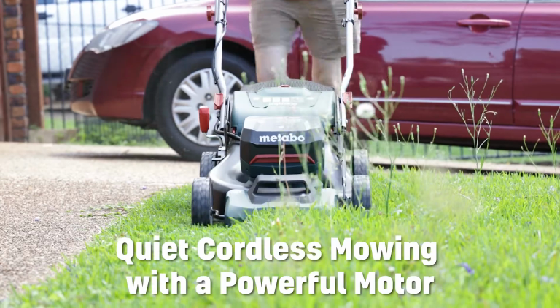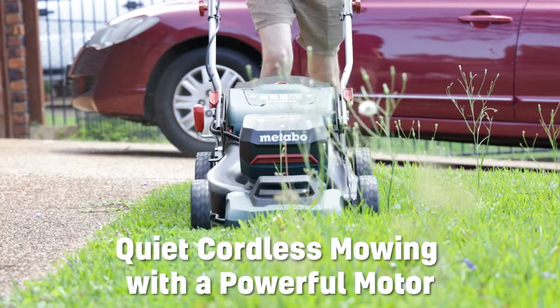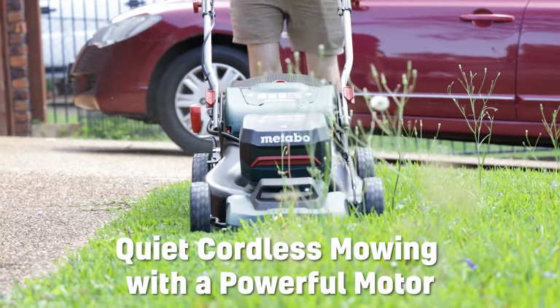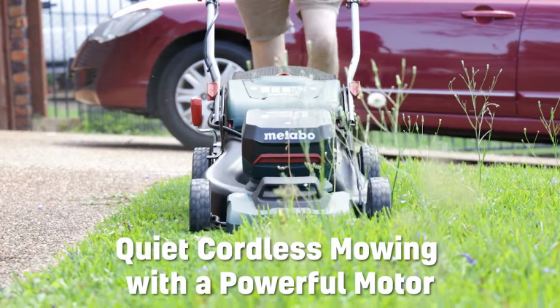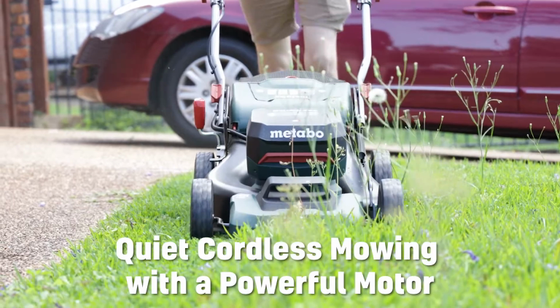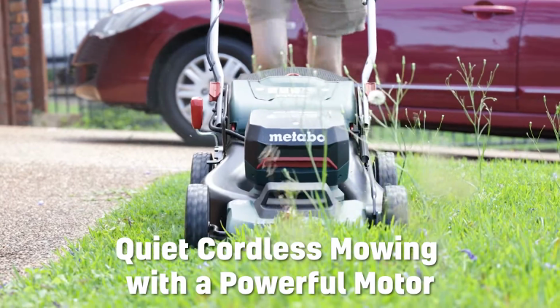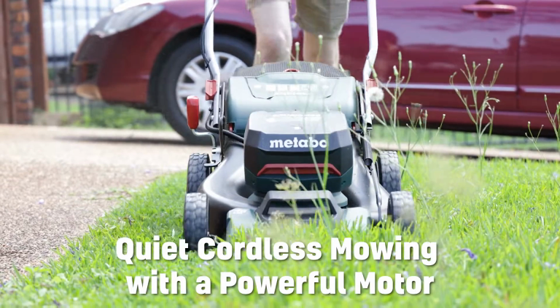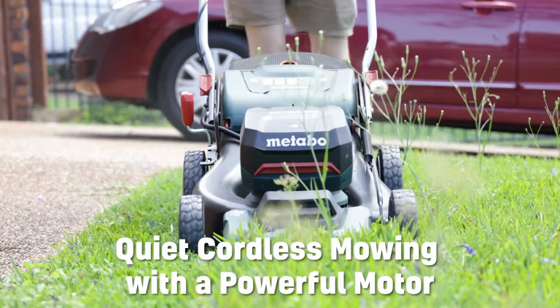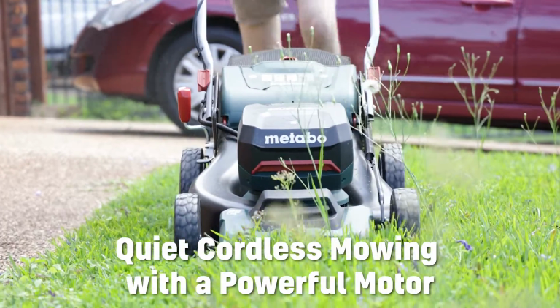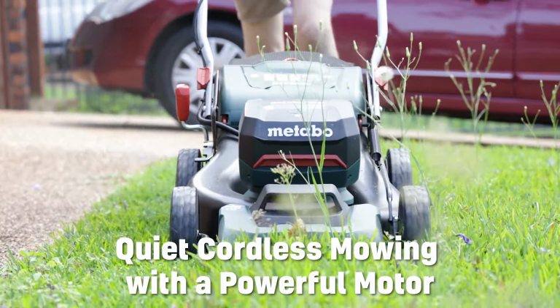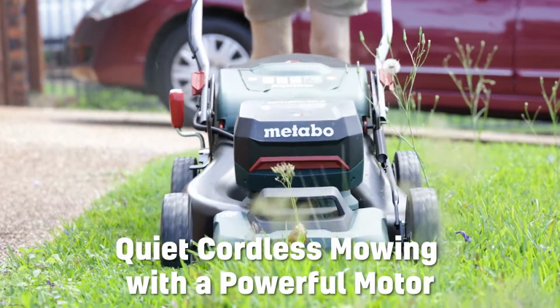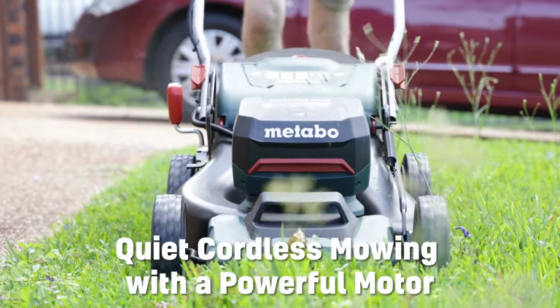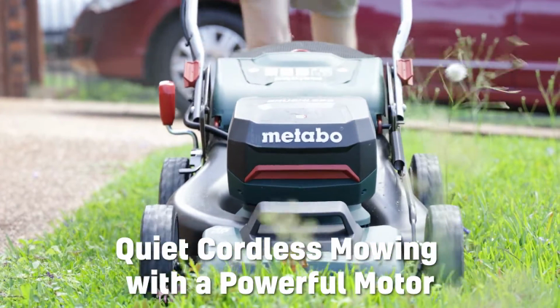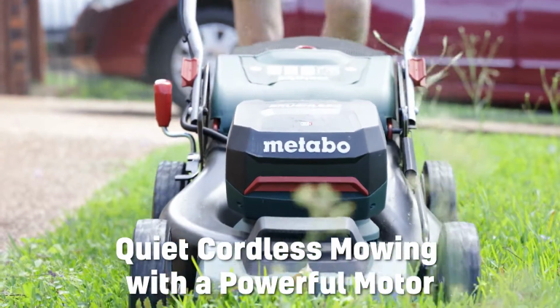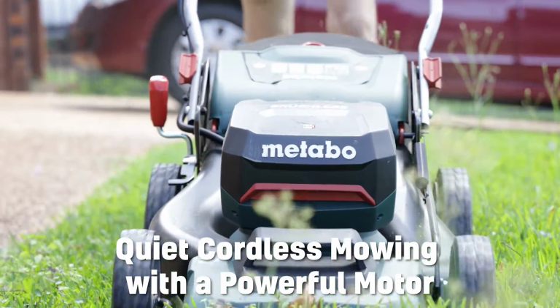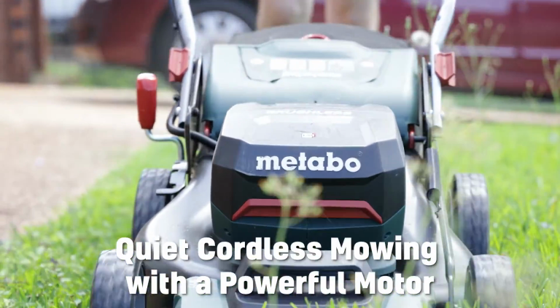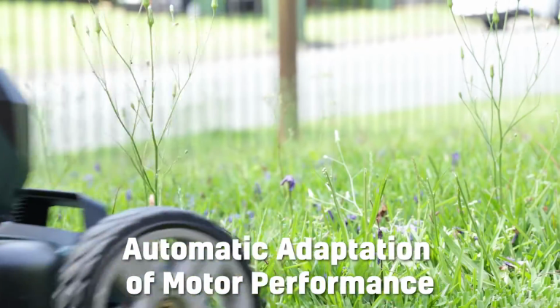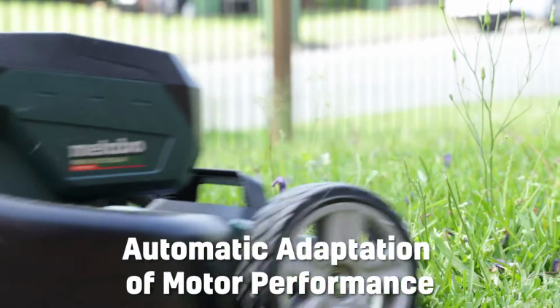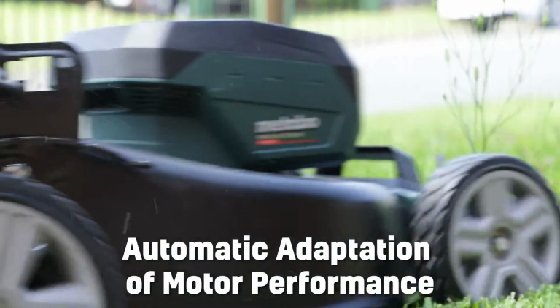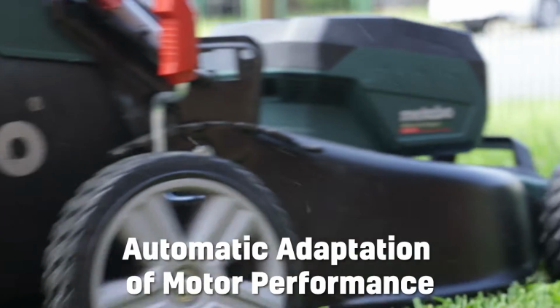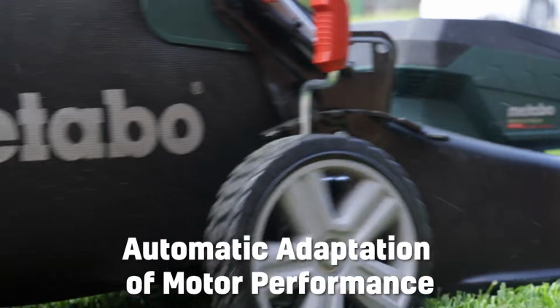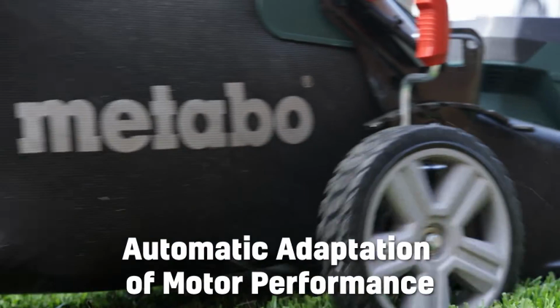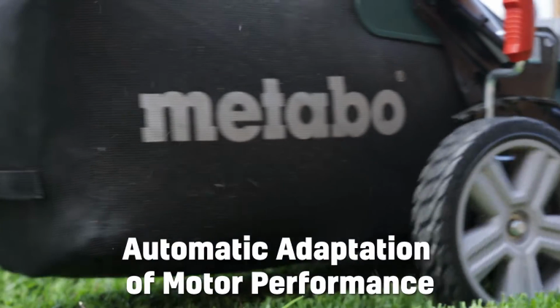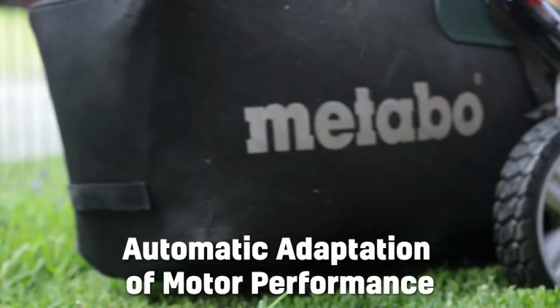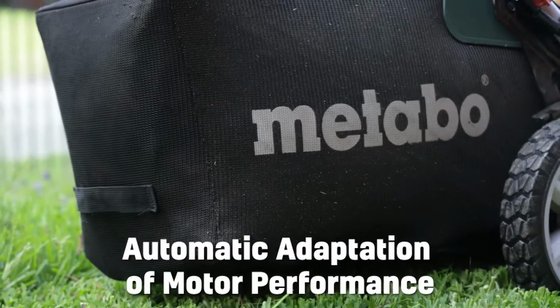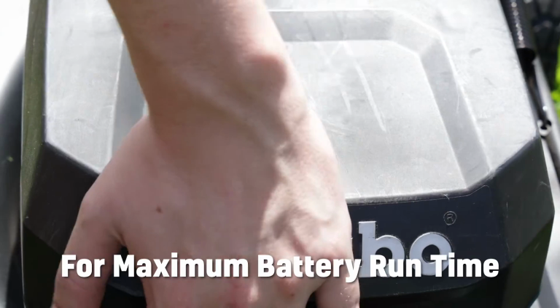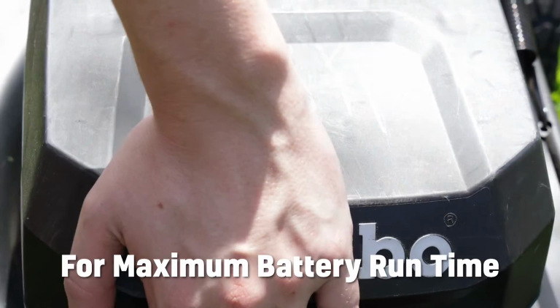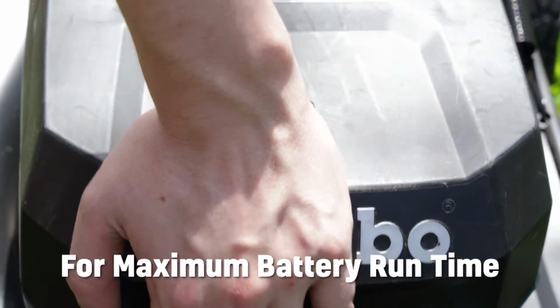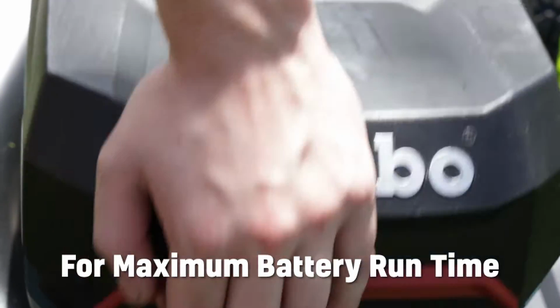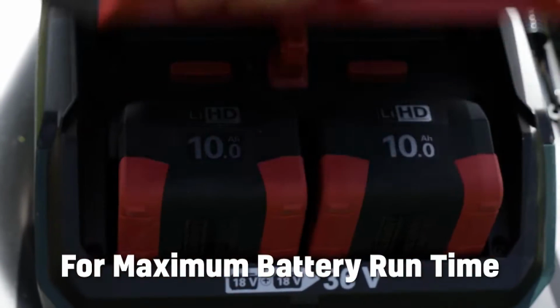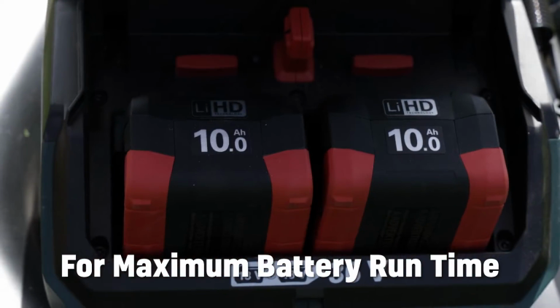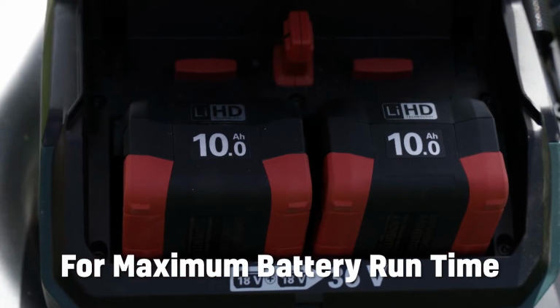You get quiet cordless mowing with a powerful brushless motor for high cutting performance and long run time. It features automatic adaptation of motor performance depending on the grass height for maximum battery run time.